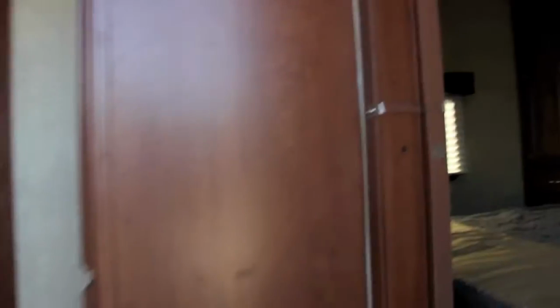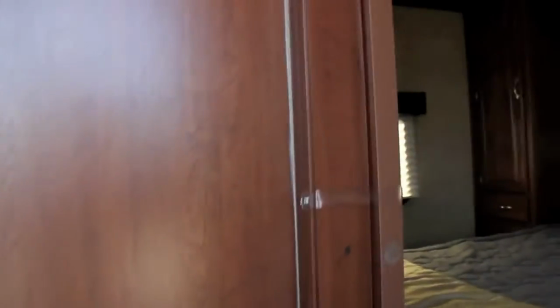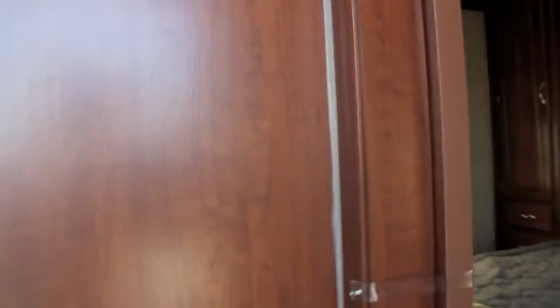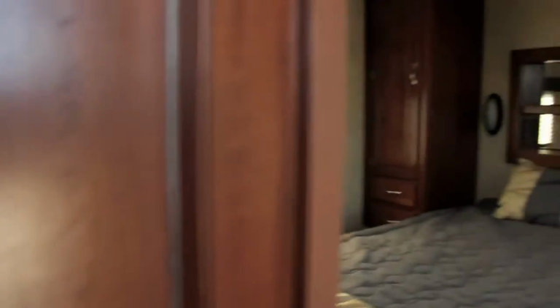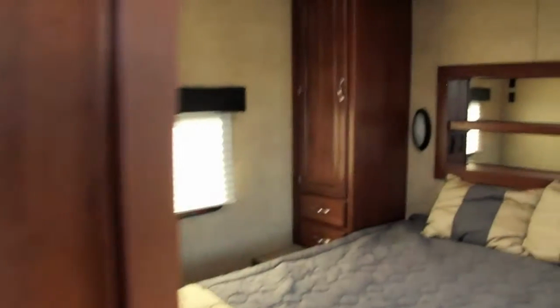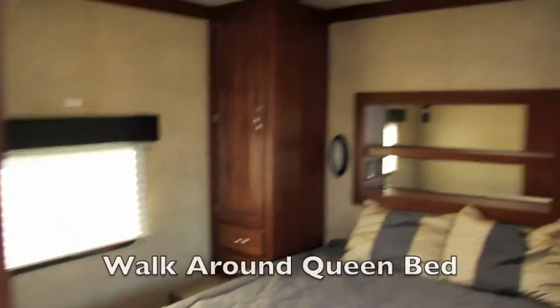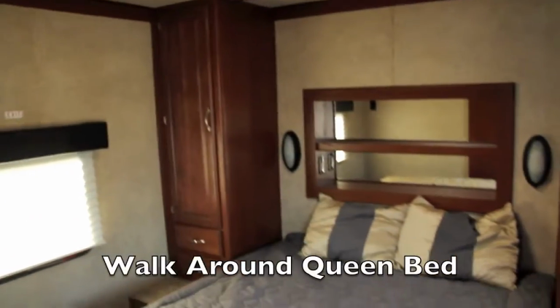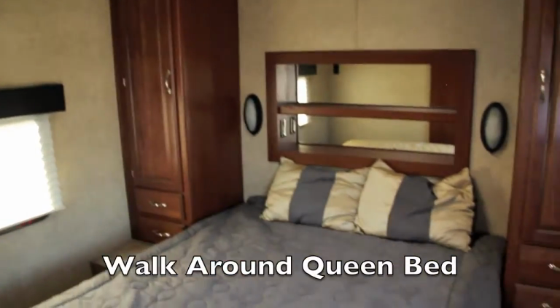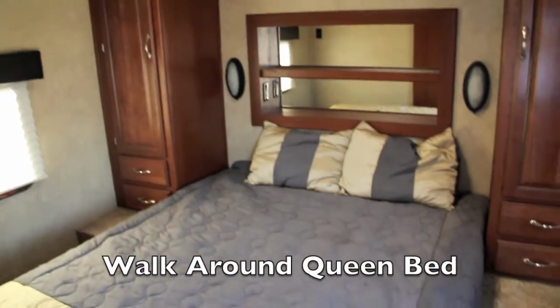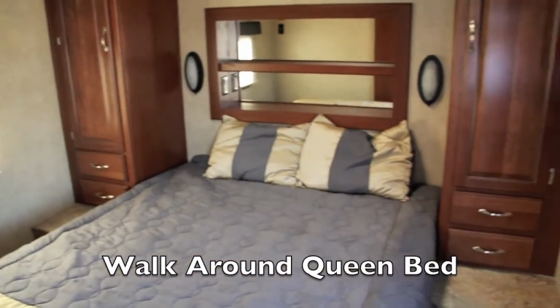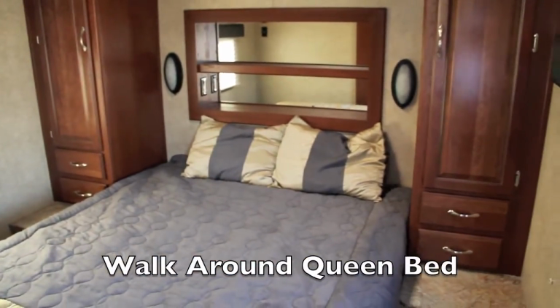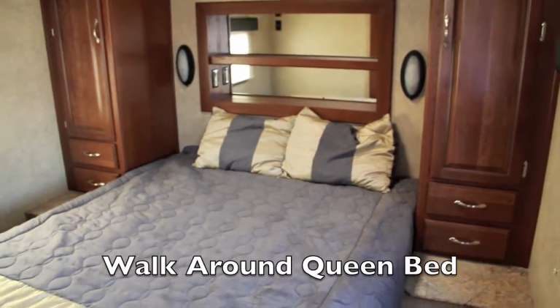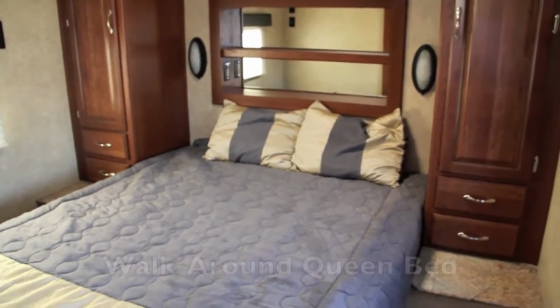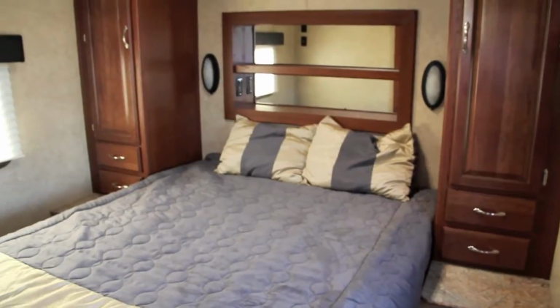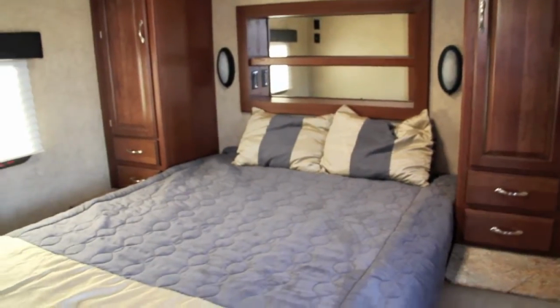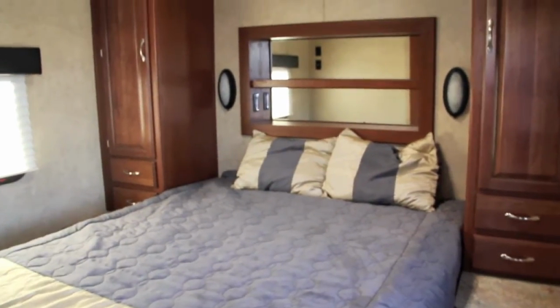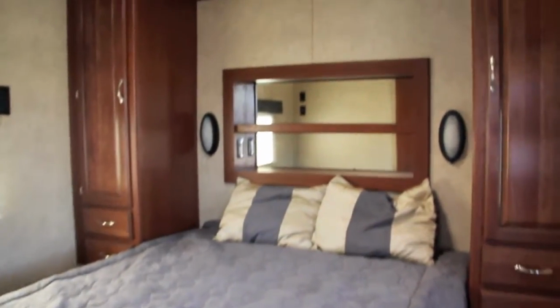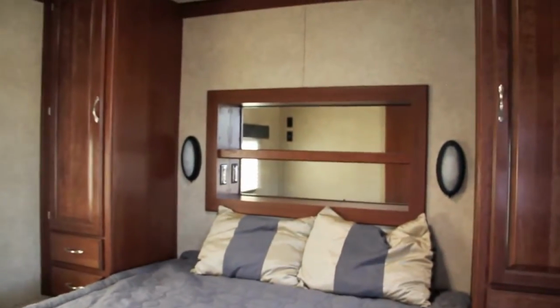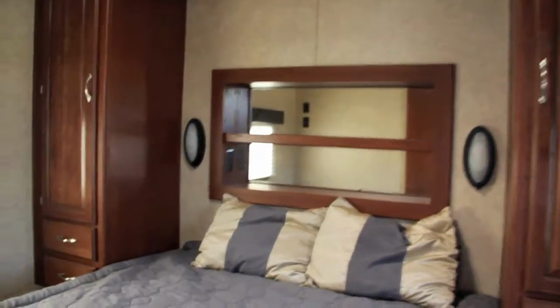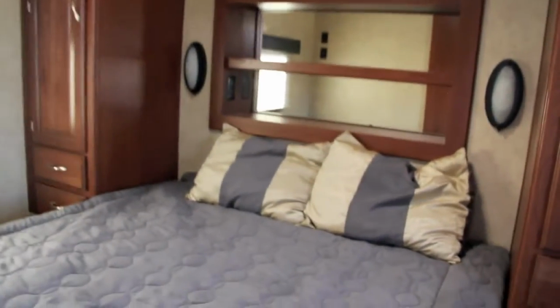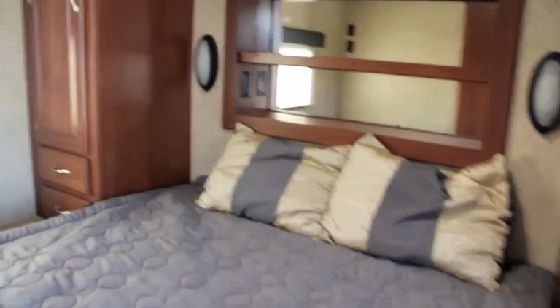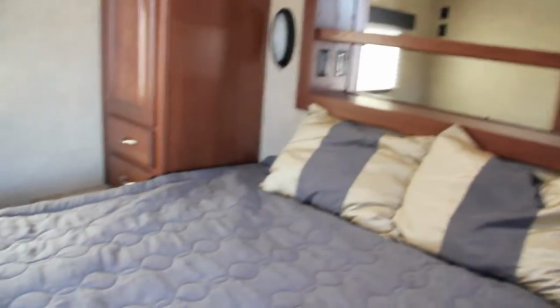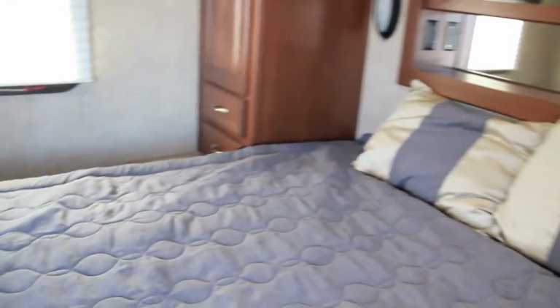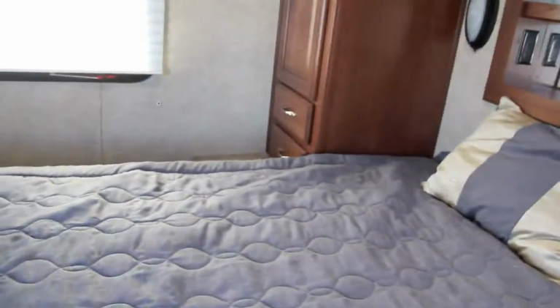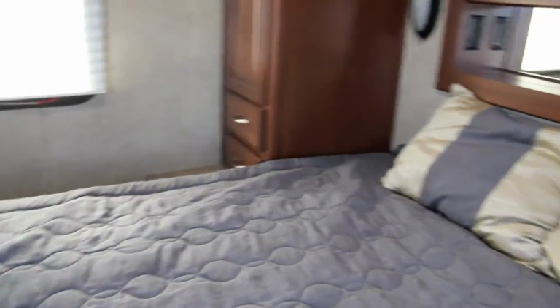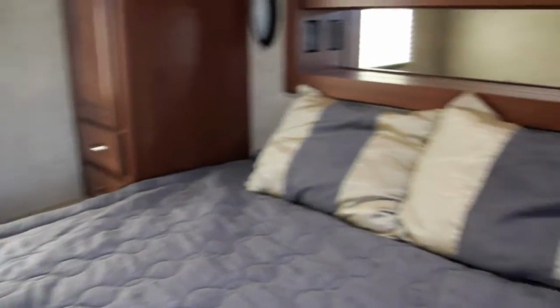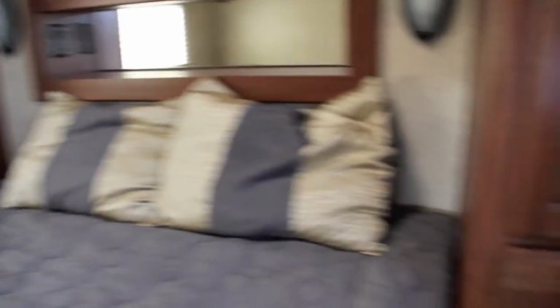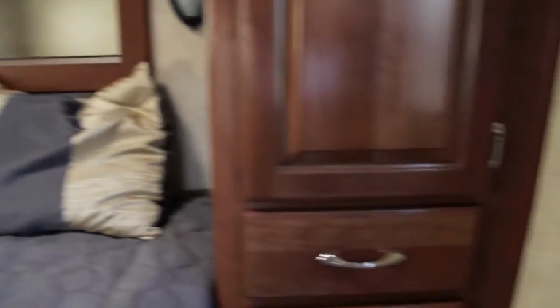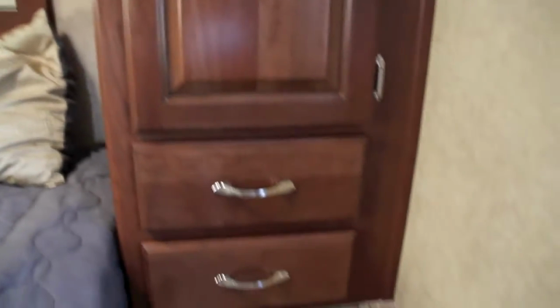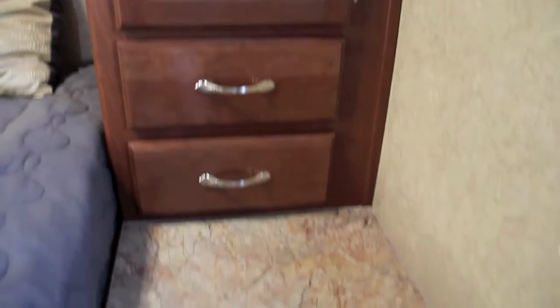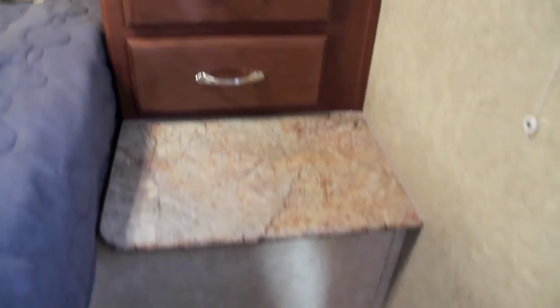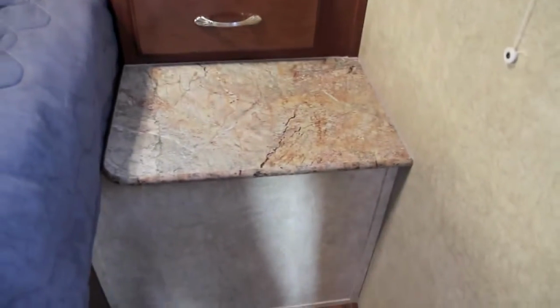As you come inside up front, you're going to have a queen bed. Plenty of storage — you've got wardrobe on both sides, little drawers on each side of the bed for storage, and shelves above the bed.